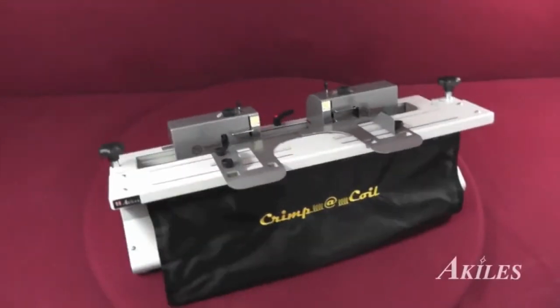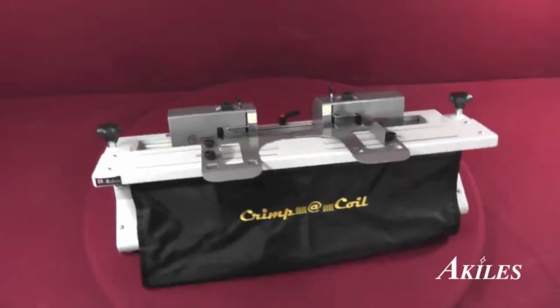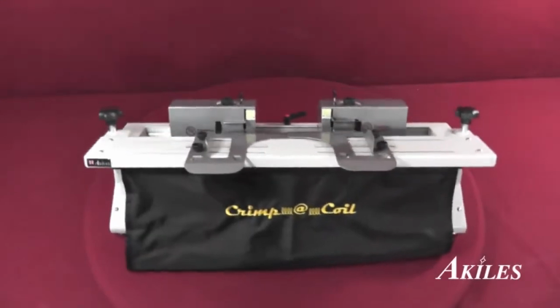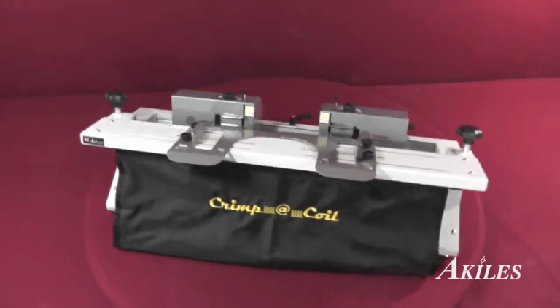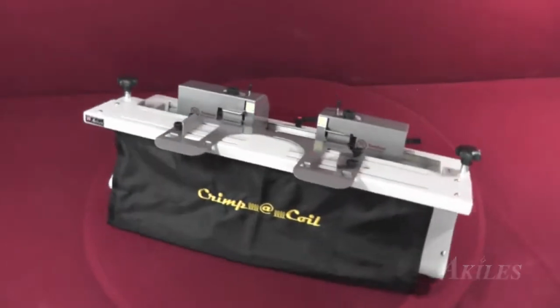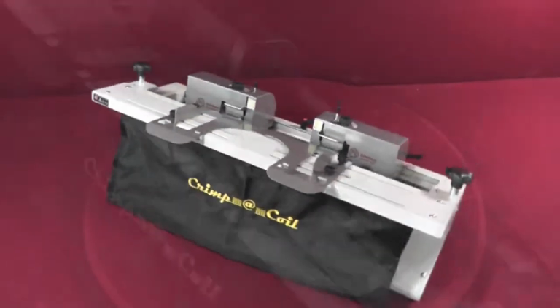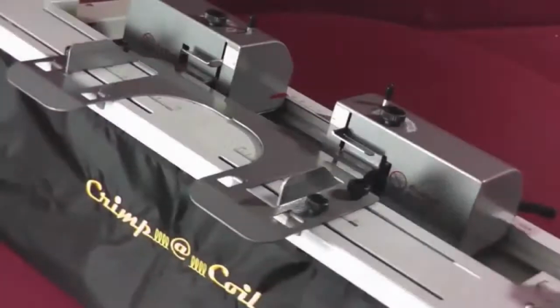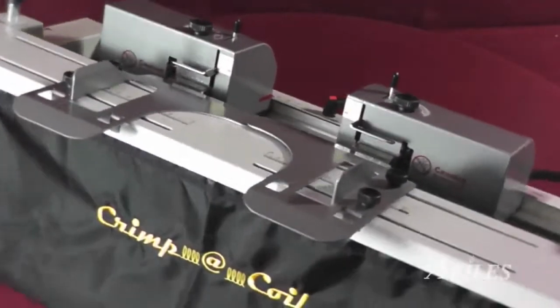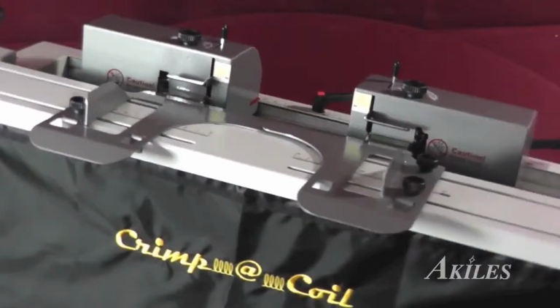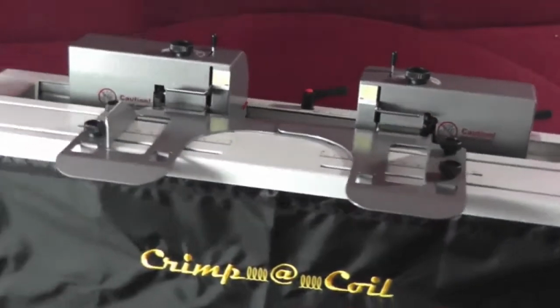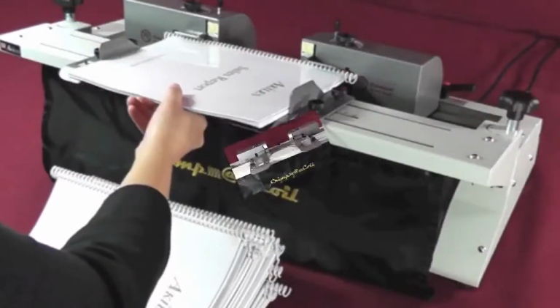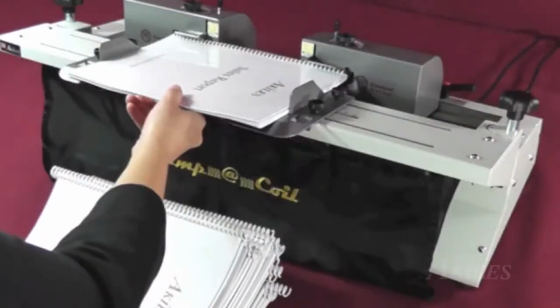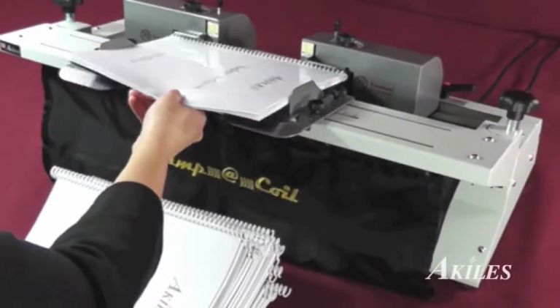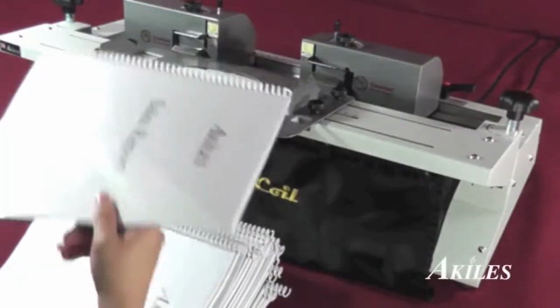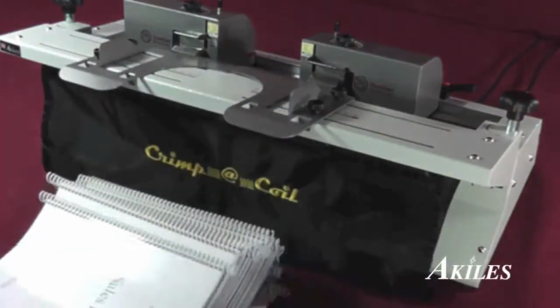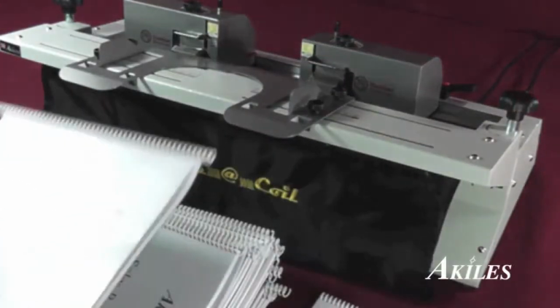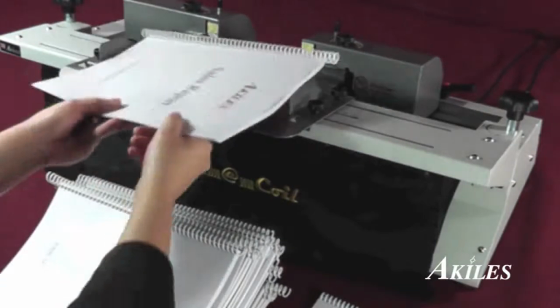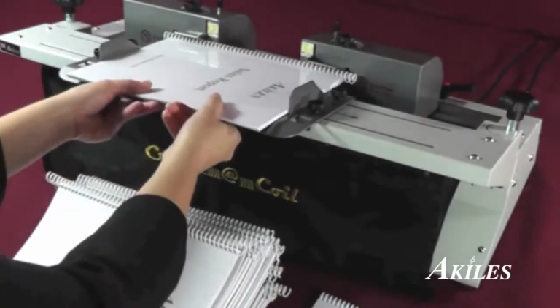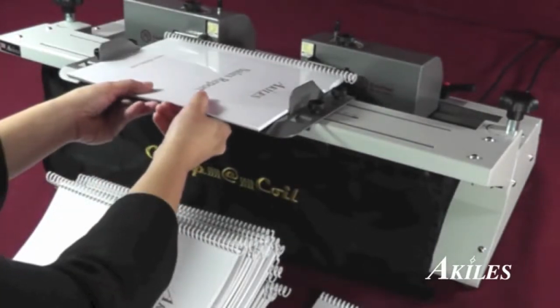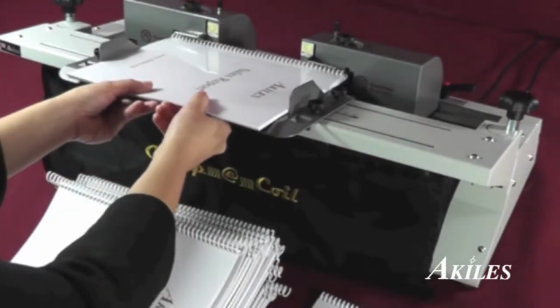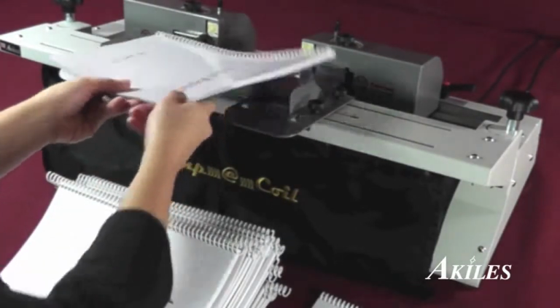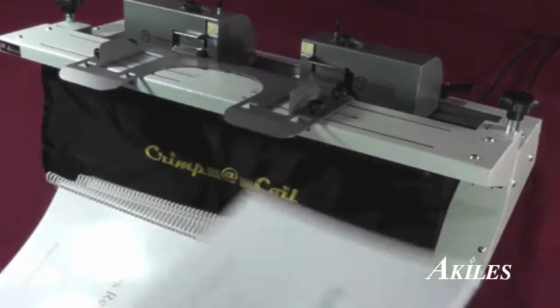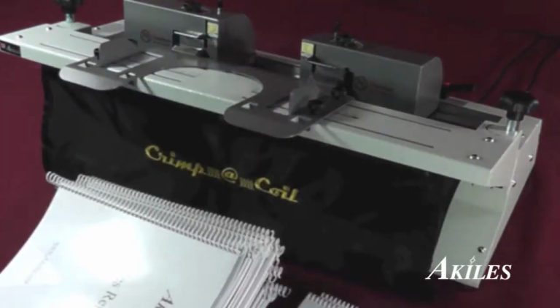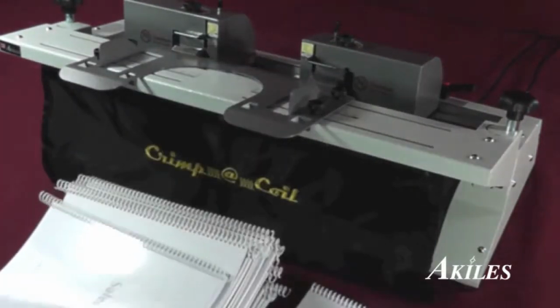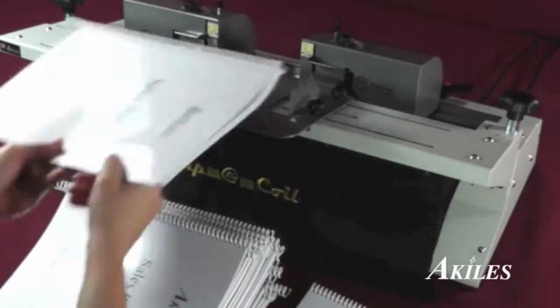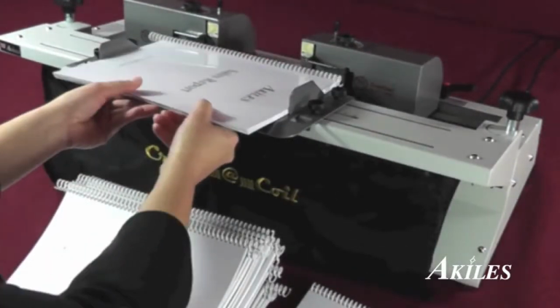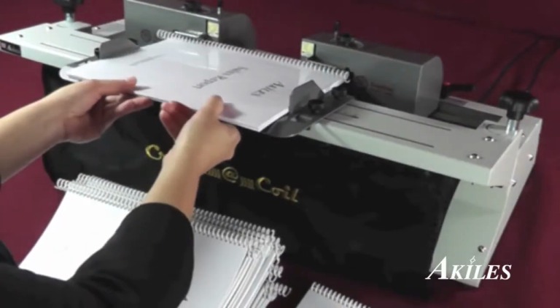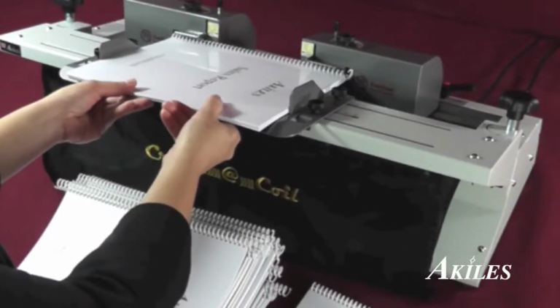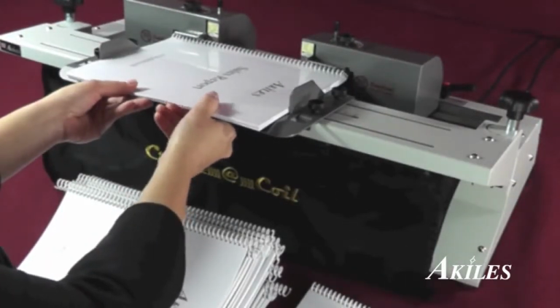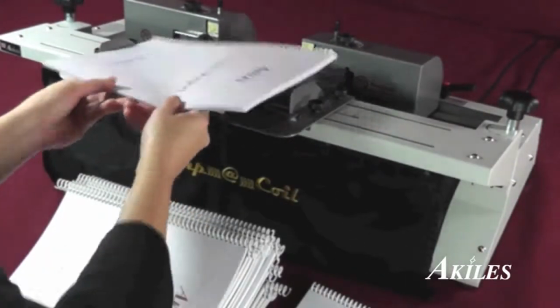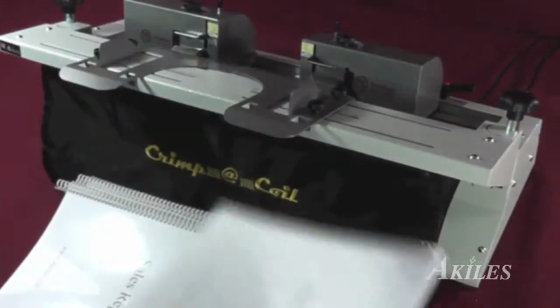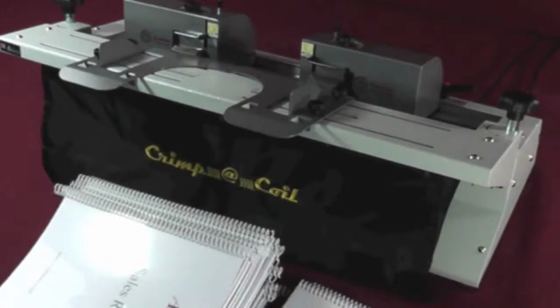The answer is the Achilles Crimp-A-Coil, a heavy-duty, double-sided, electro-crimping machine. It crimps both sides of a book at once, saving time and increasing productivity.